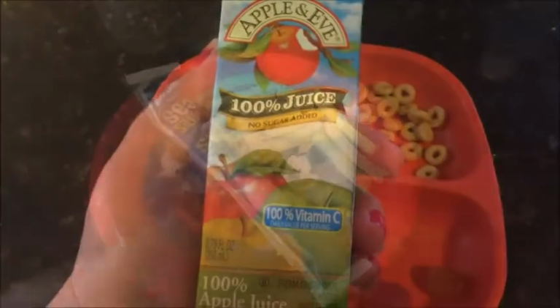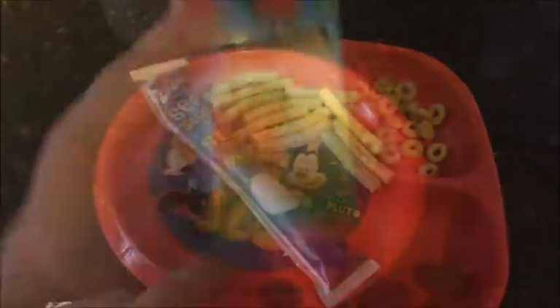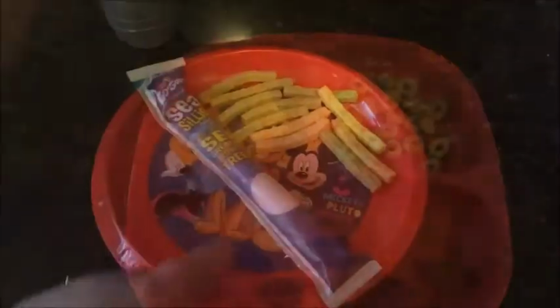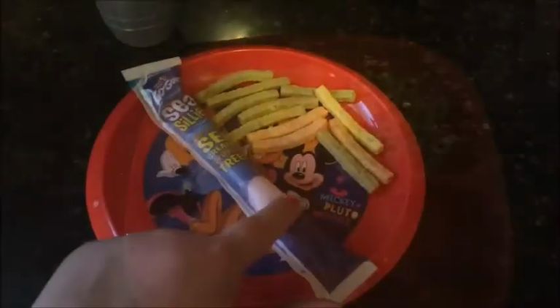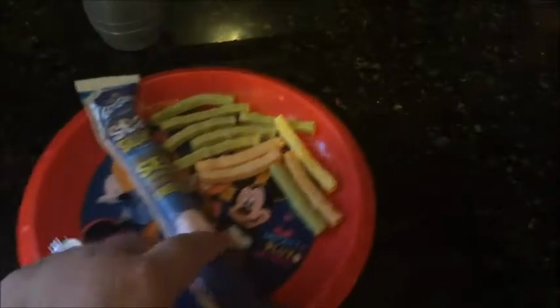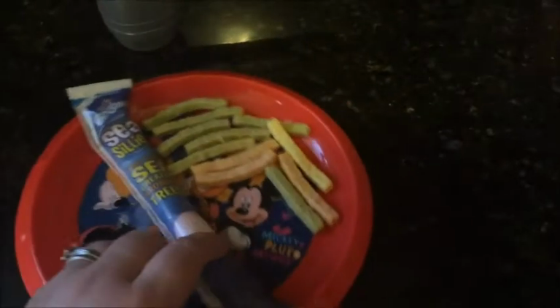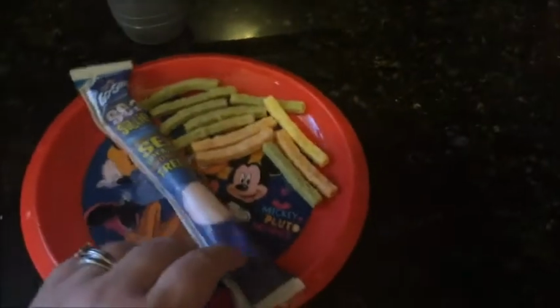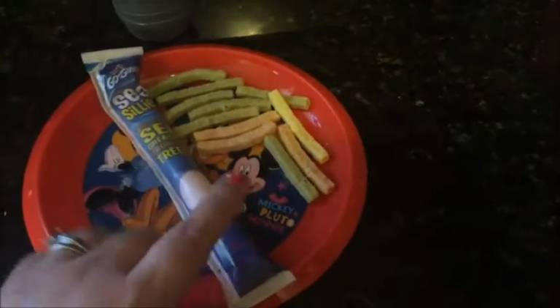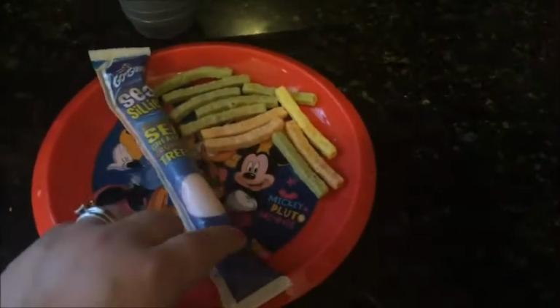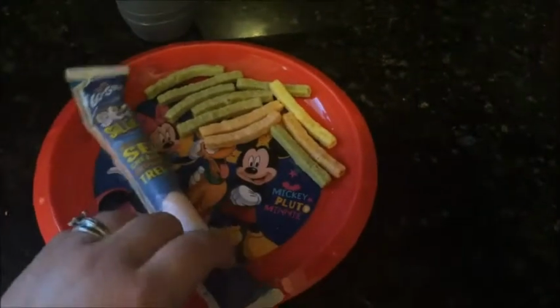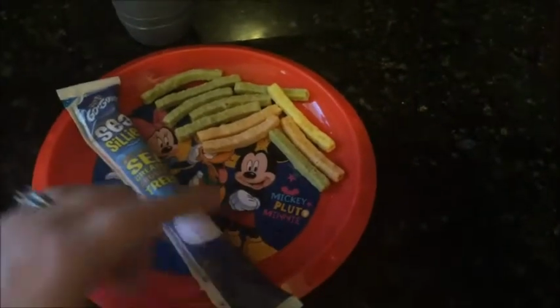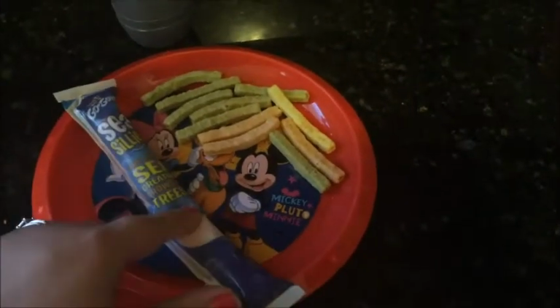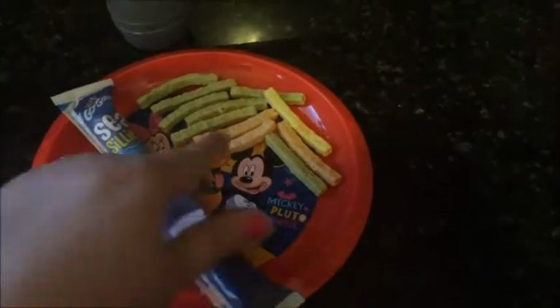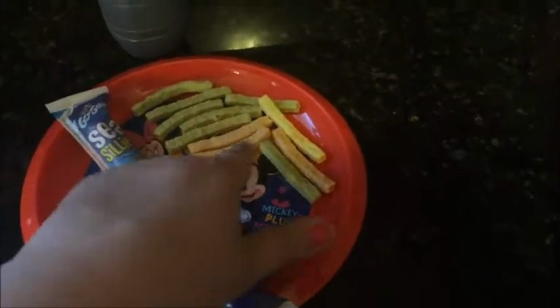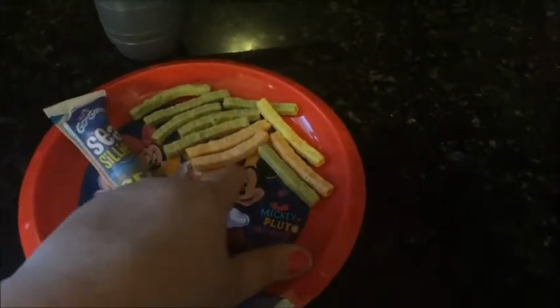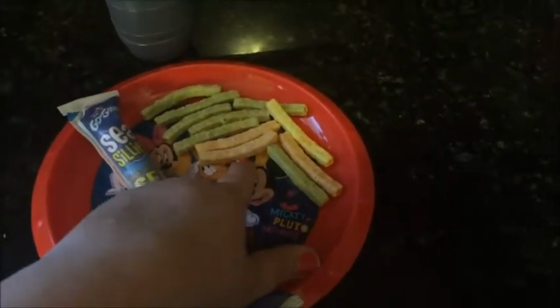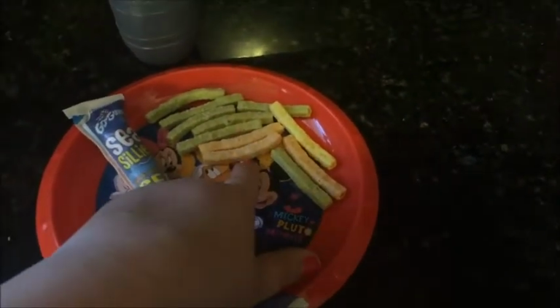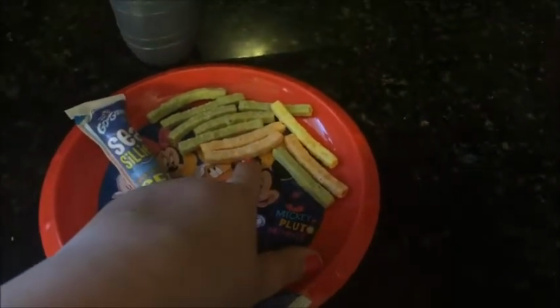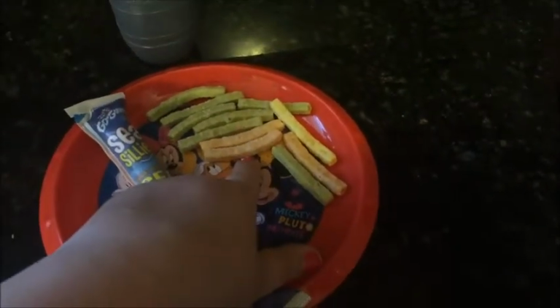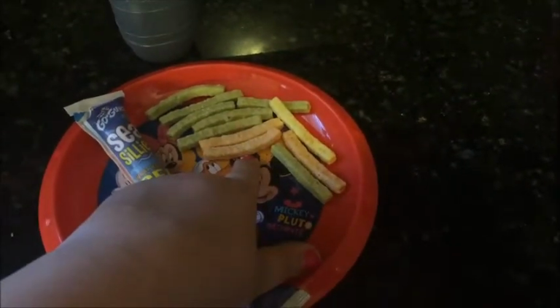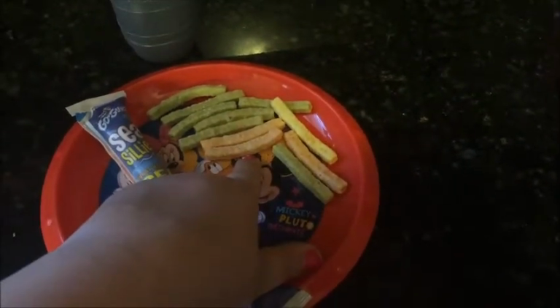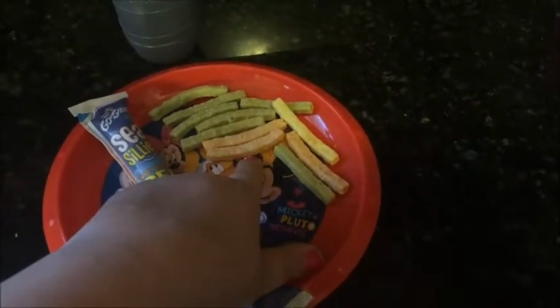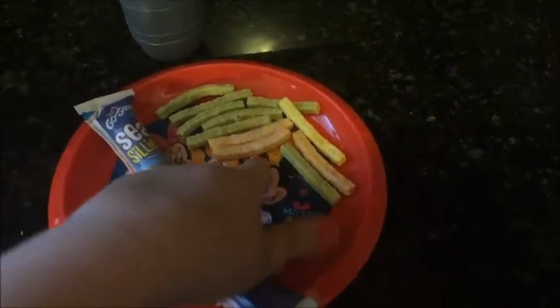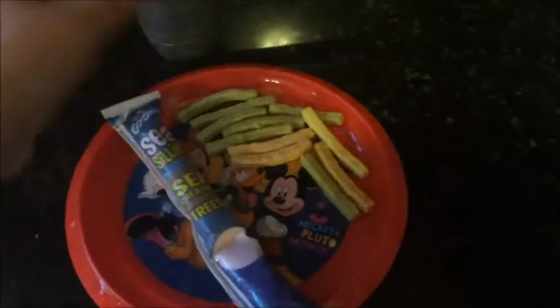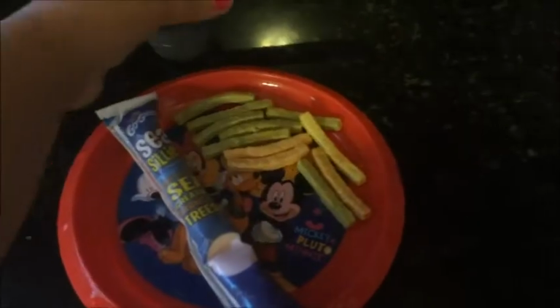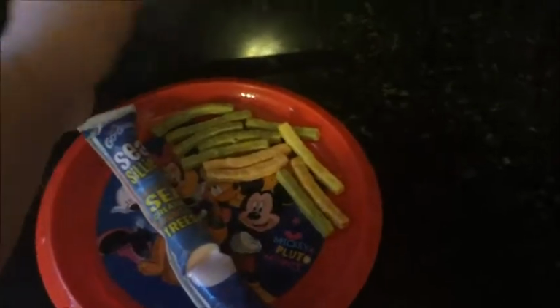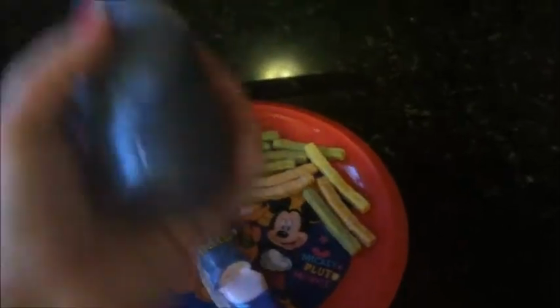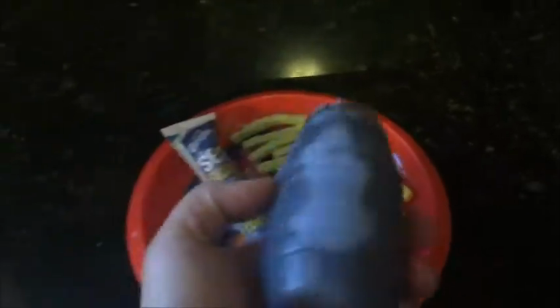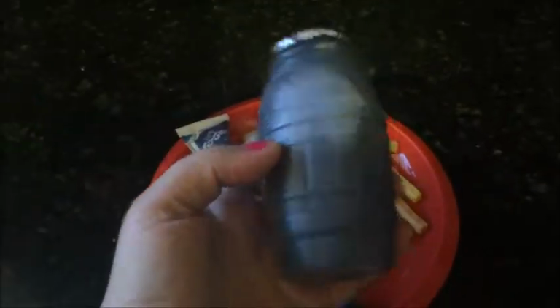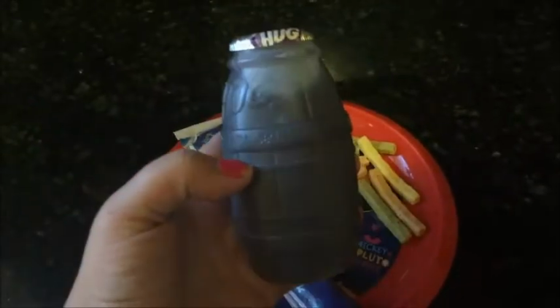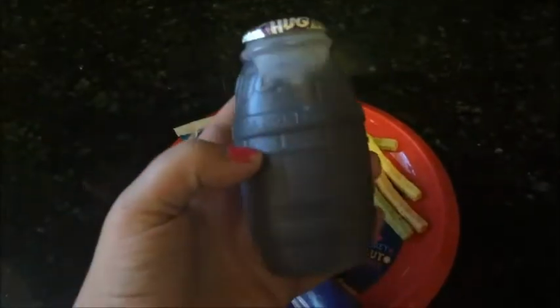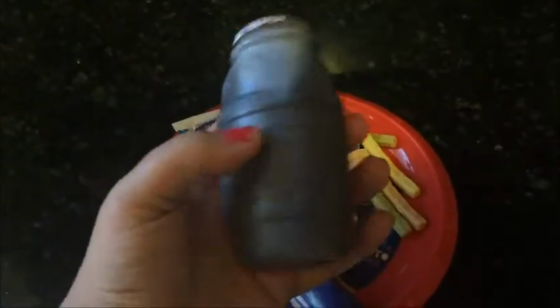For today's snack, he is having a strawberry splash Go-Gurt, some of the cheddar cheese veggie straws, and a grape Hug juice.